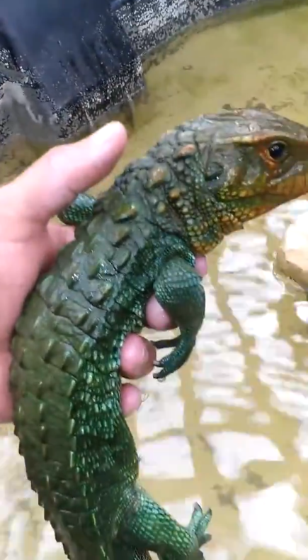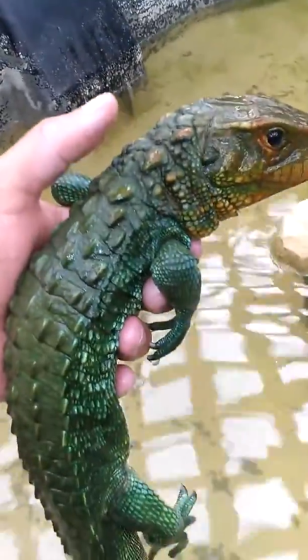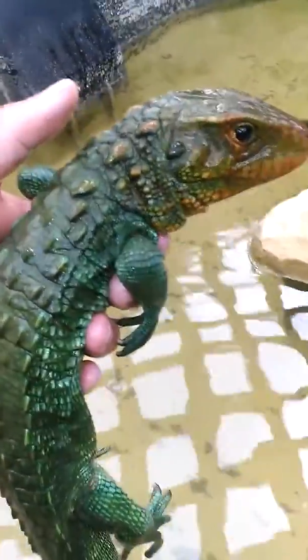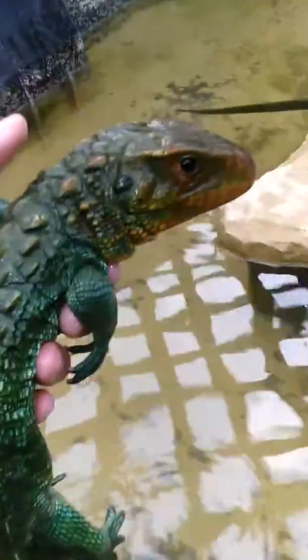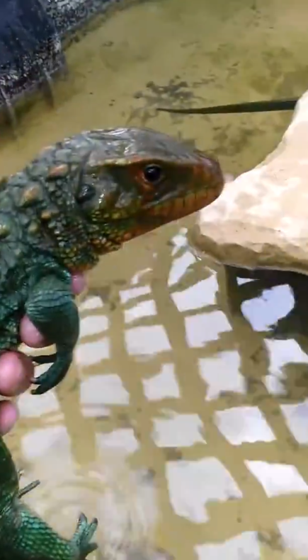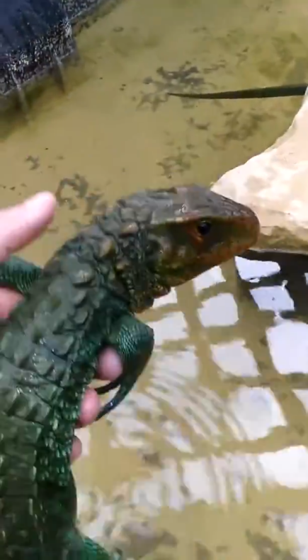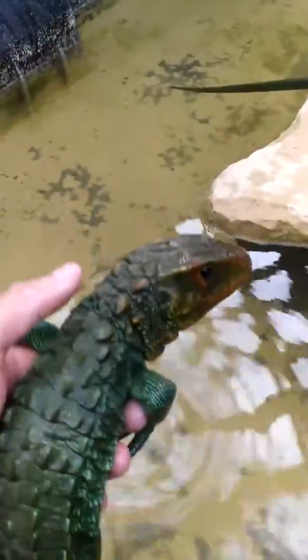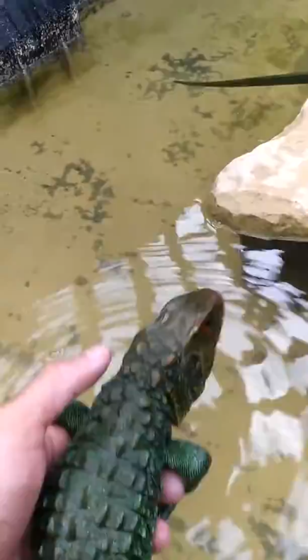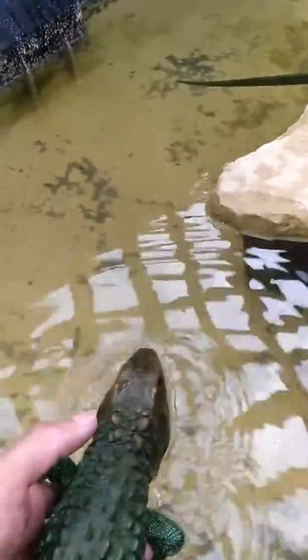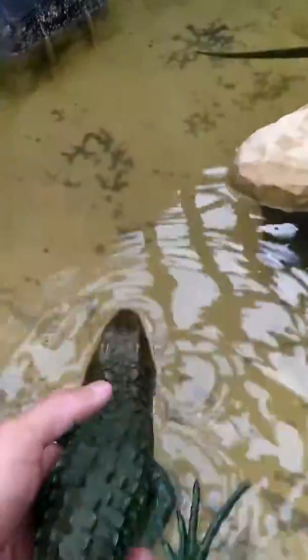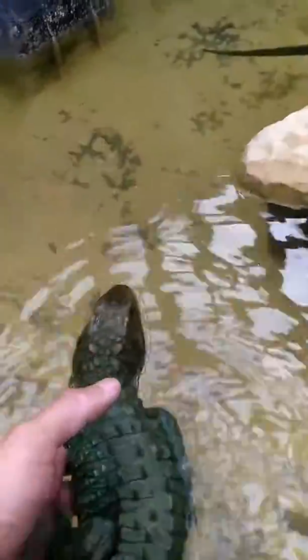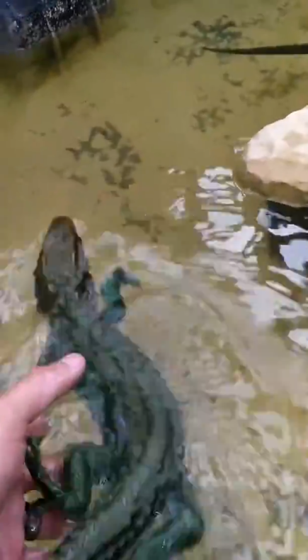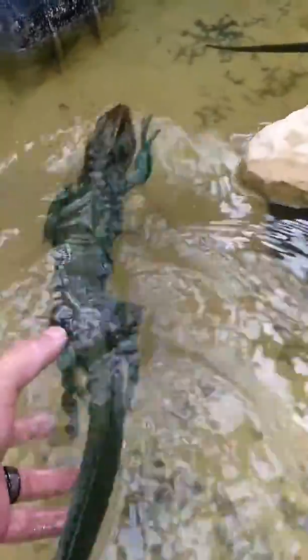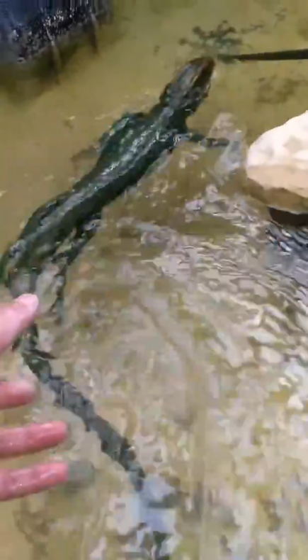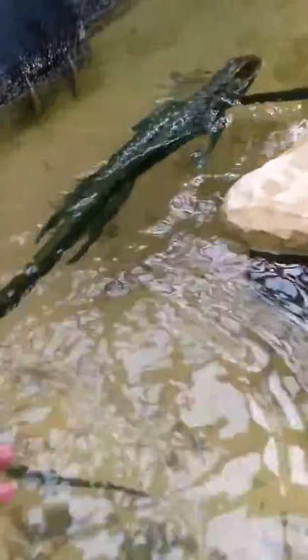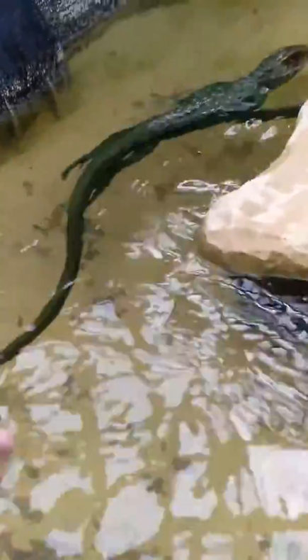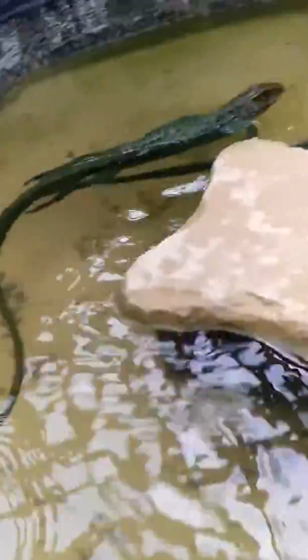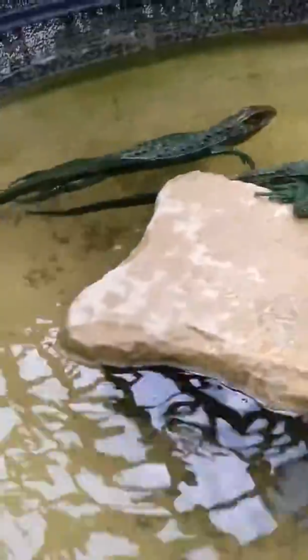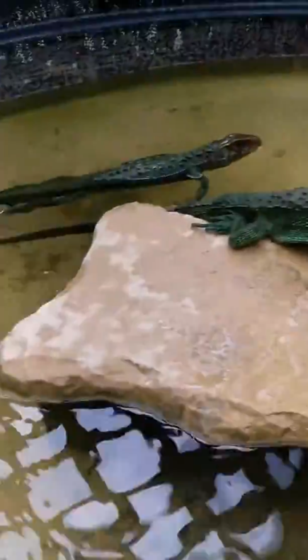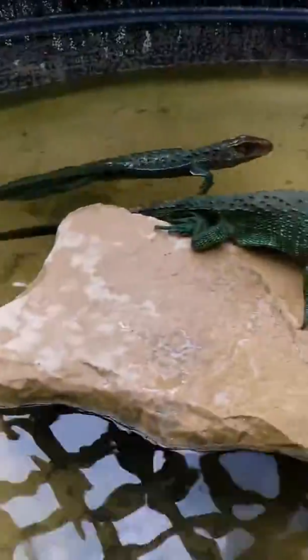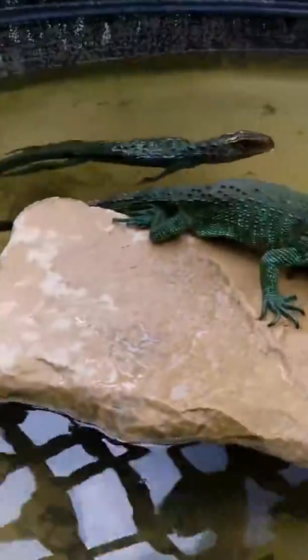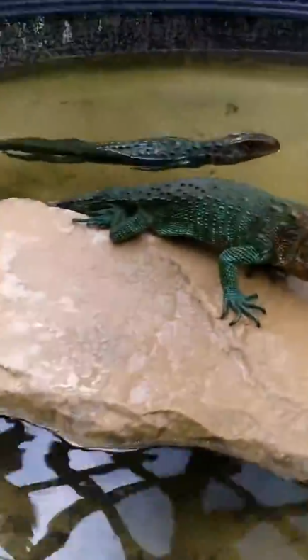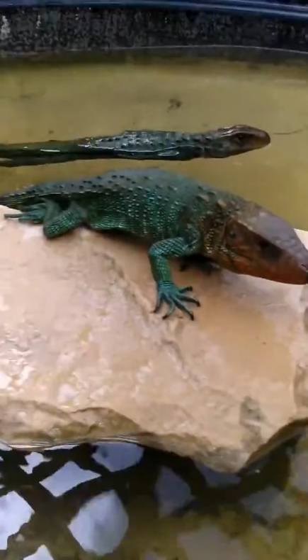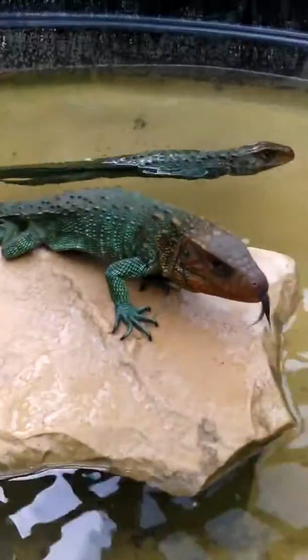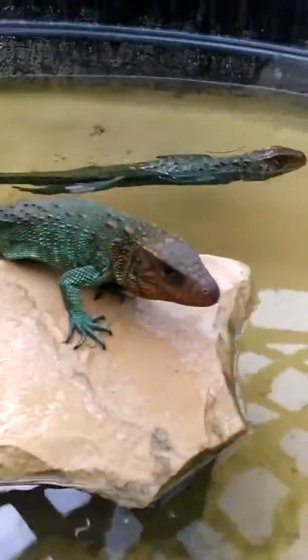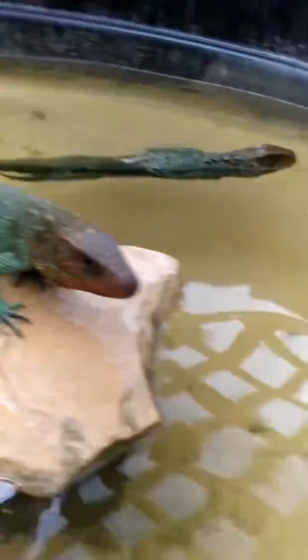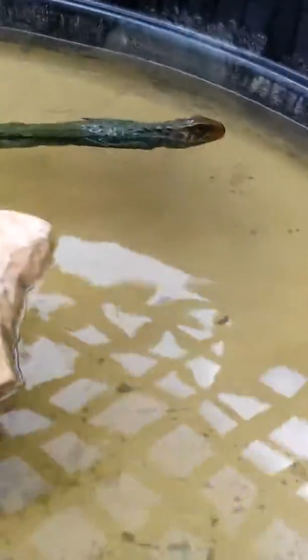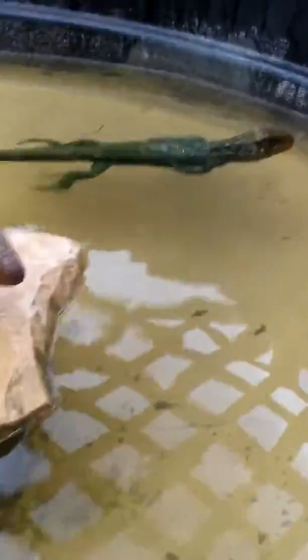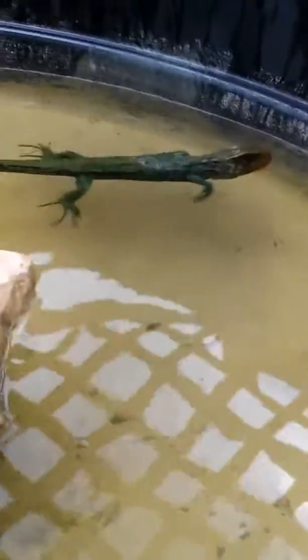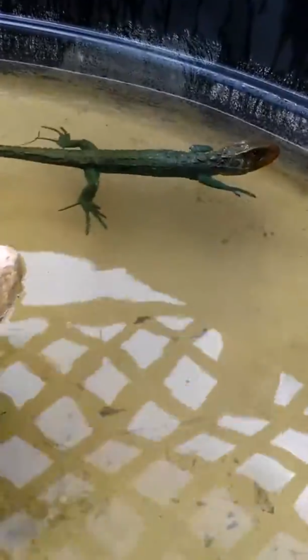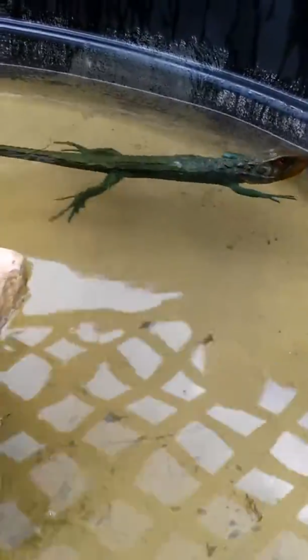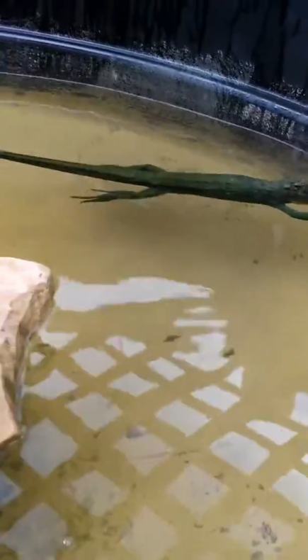You can see they have those beautiful osteoderms. Watch how Kira swims — they swim just like a caiman, just like a crocodile, just like an alligator. They tuck those legs behind their bodies and just use that powerful tail to swim.